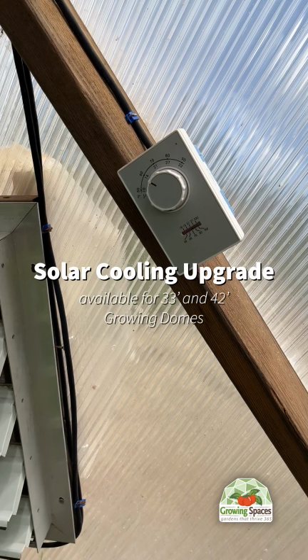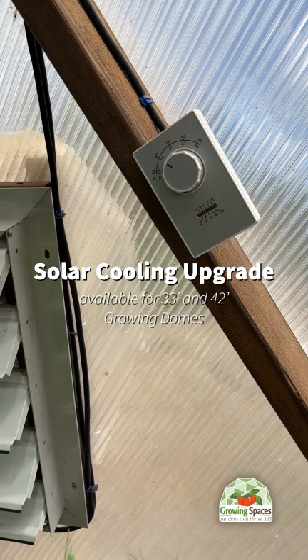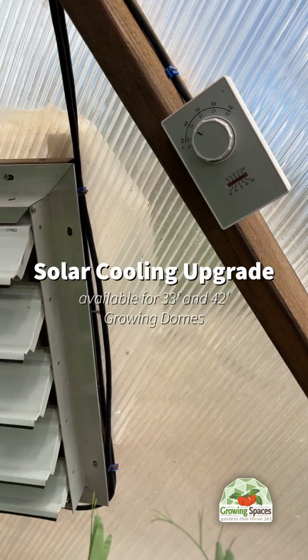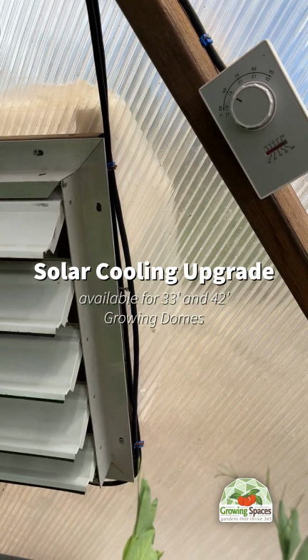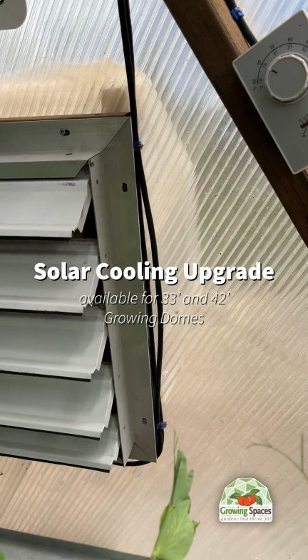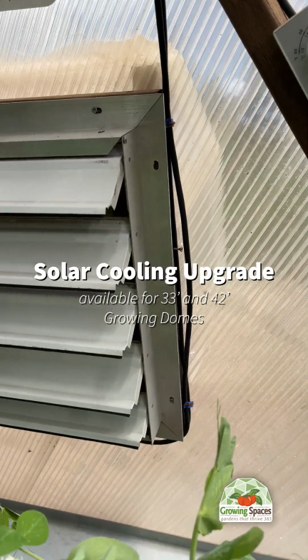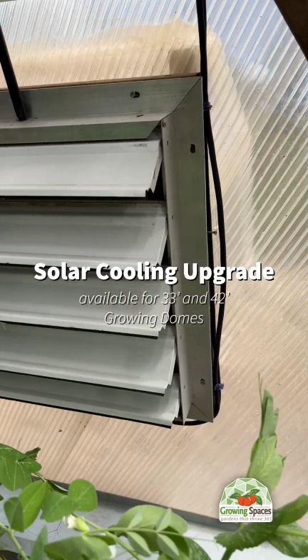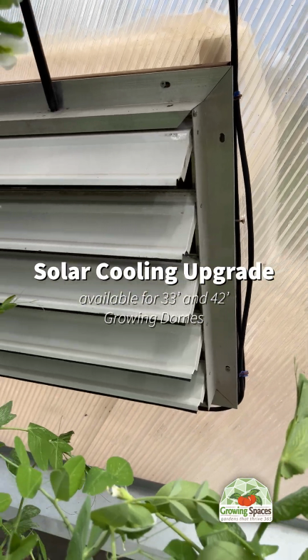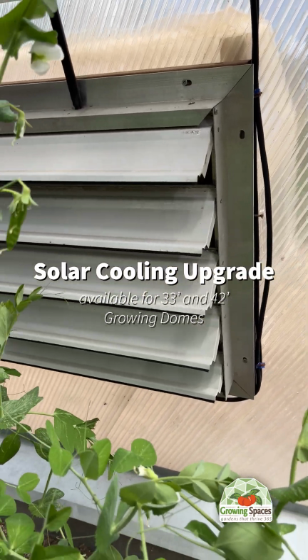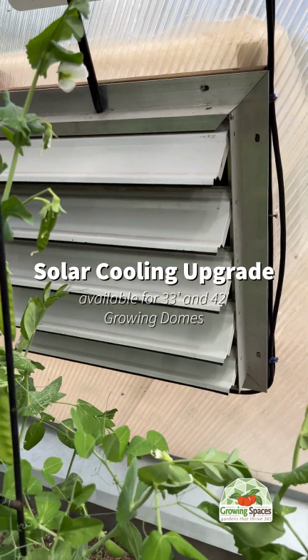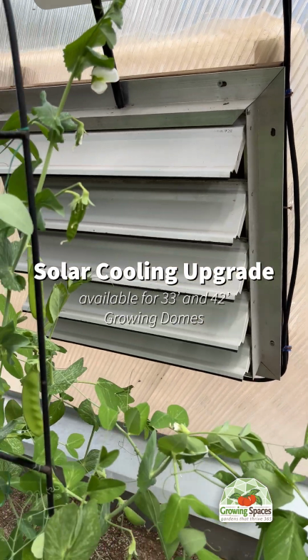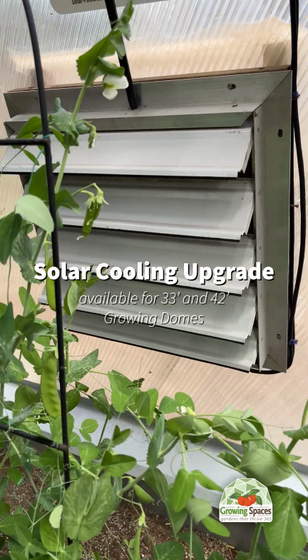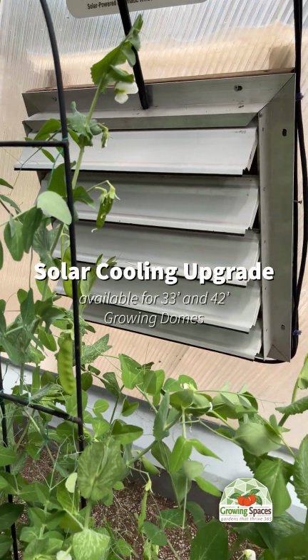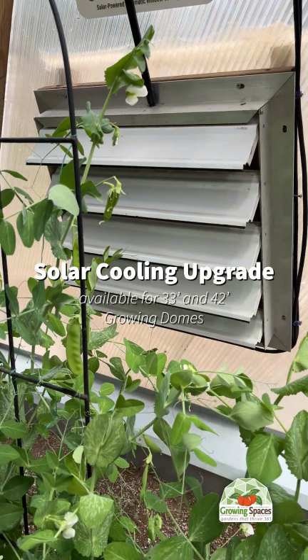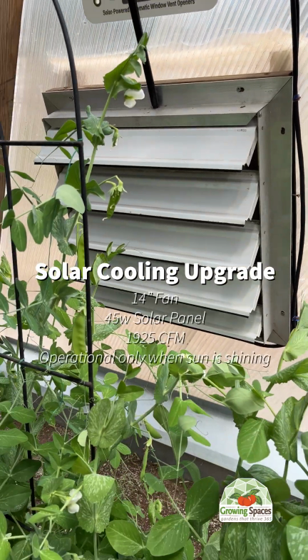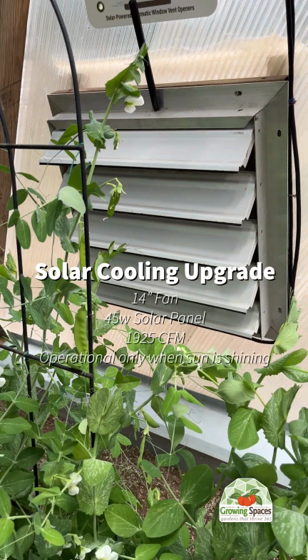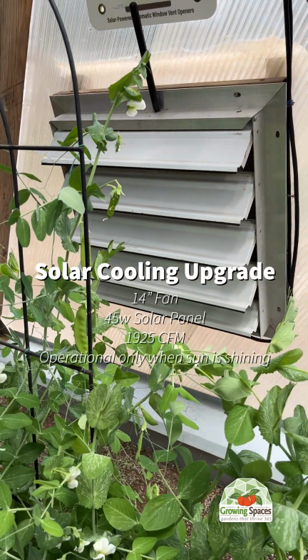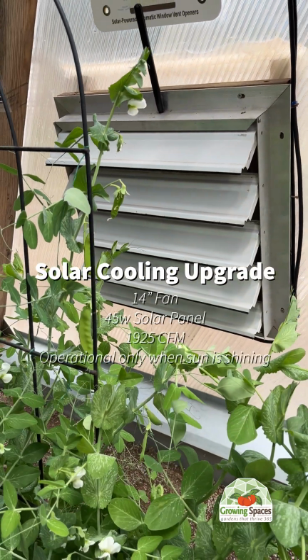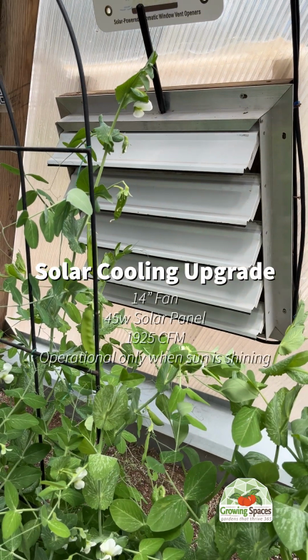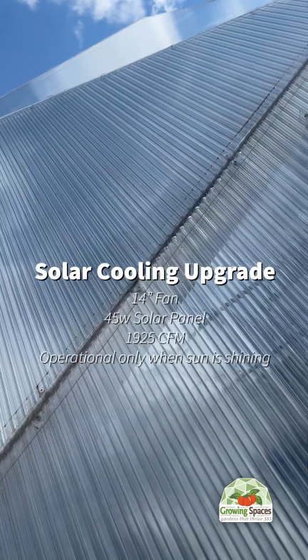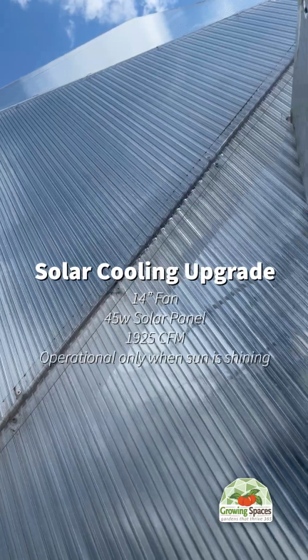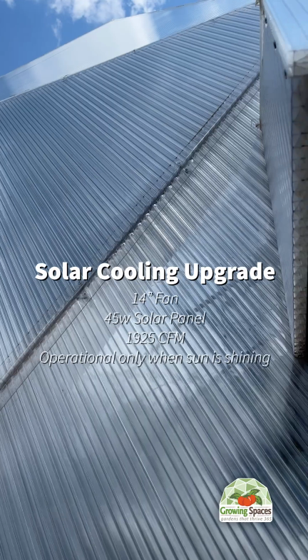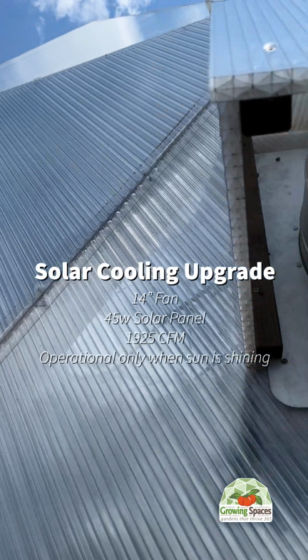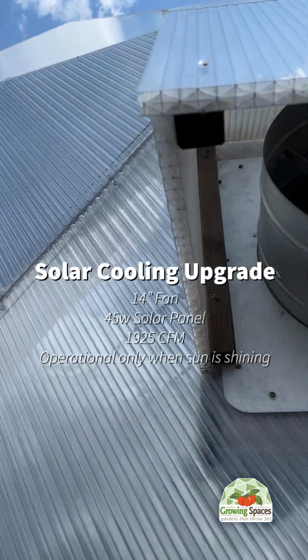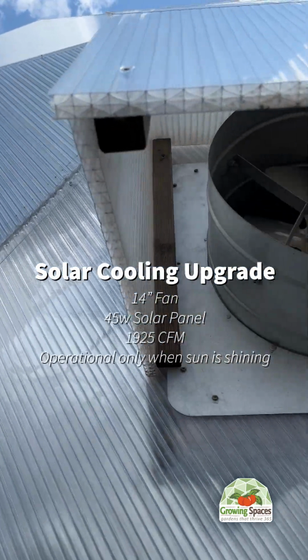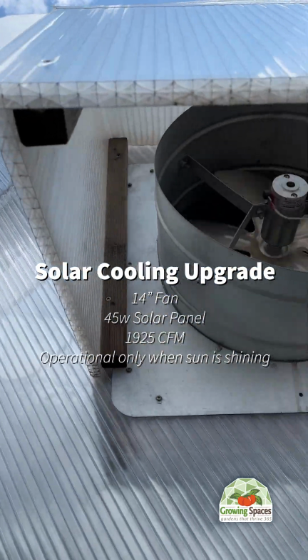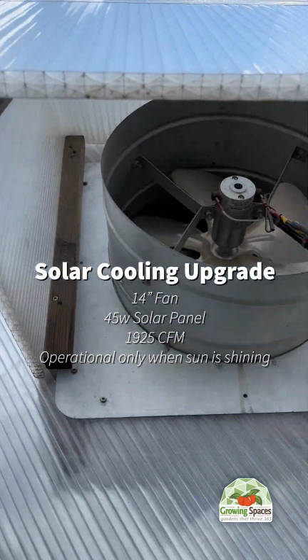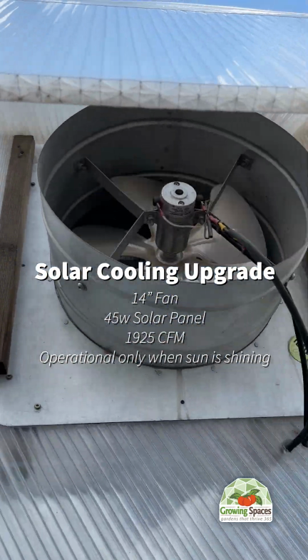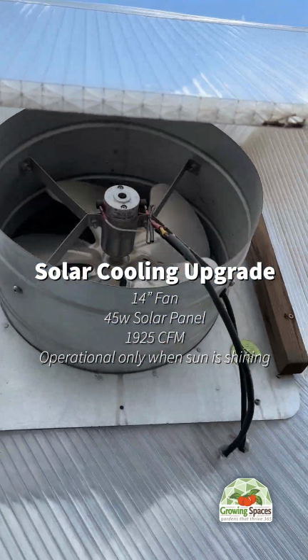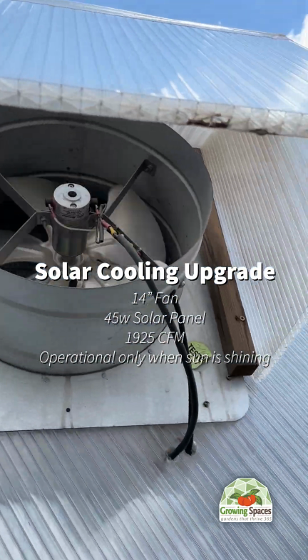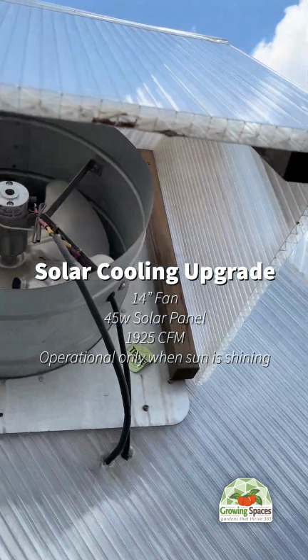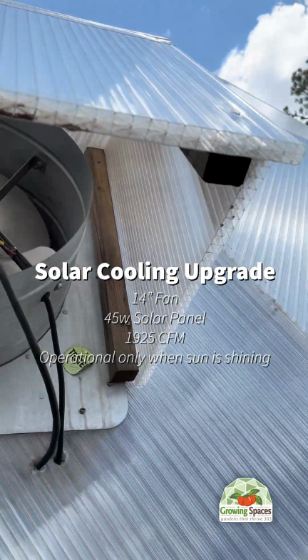However, if you do not plan on running electricity to your greenhouse, the solar-powered upgrade is a great option. The 33-foot would then come with two fans, and the 42 with three fans.